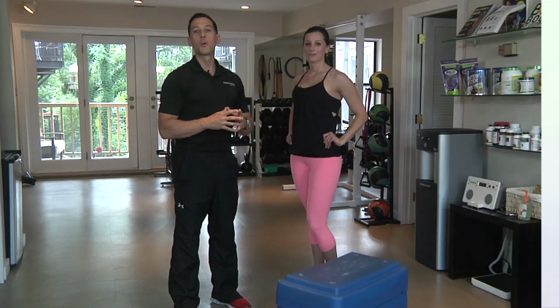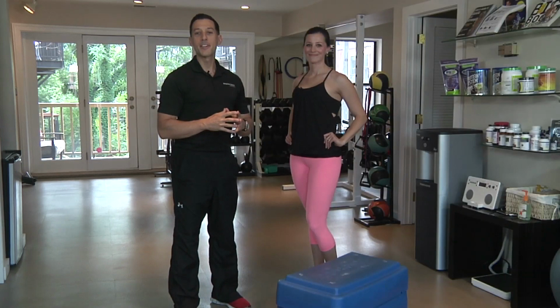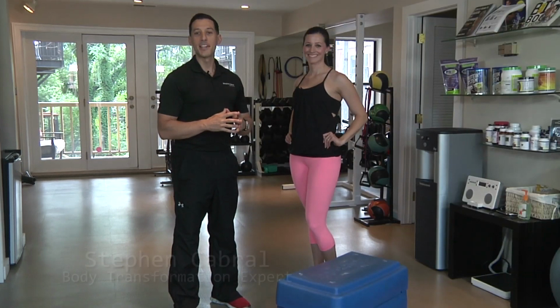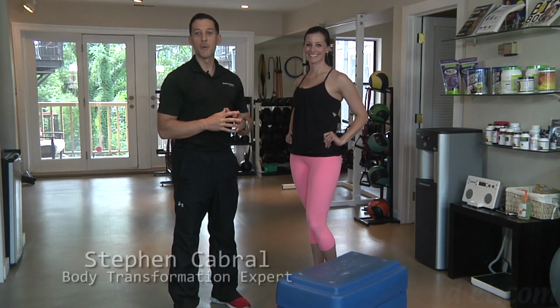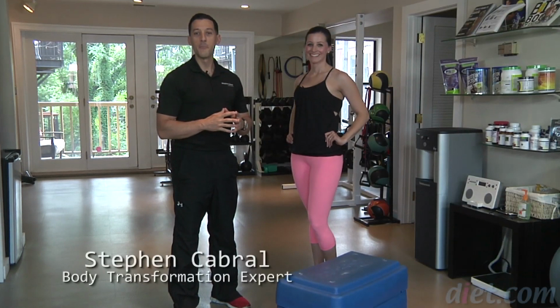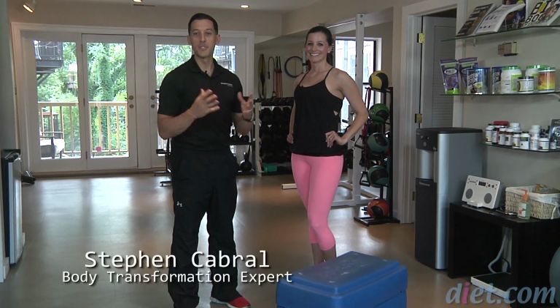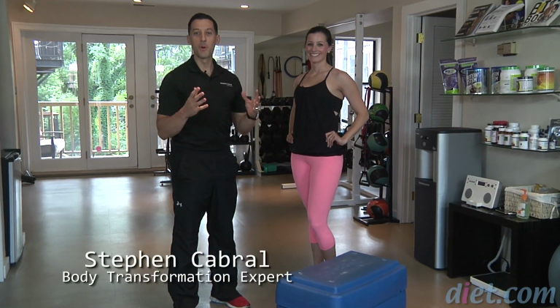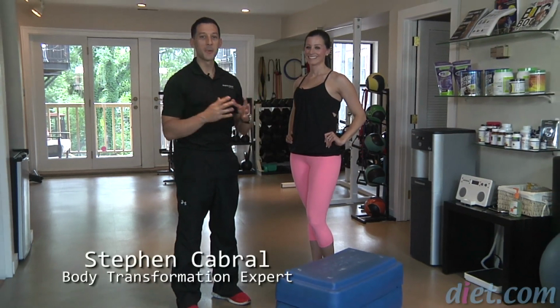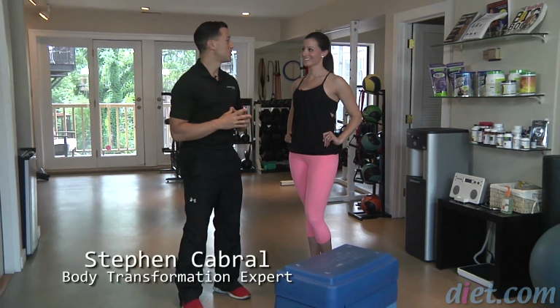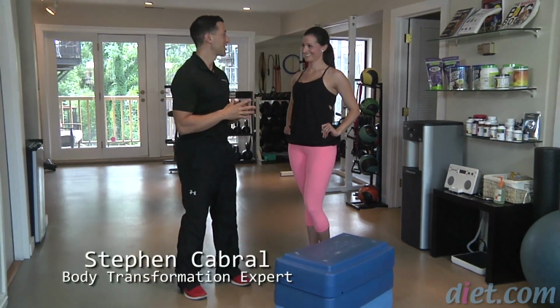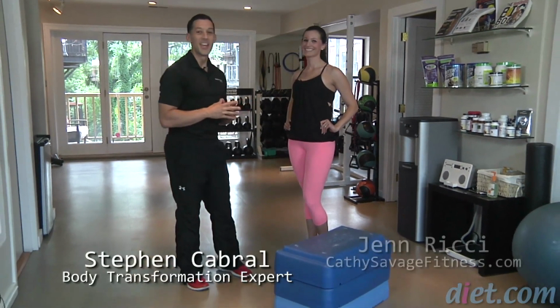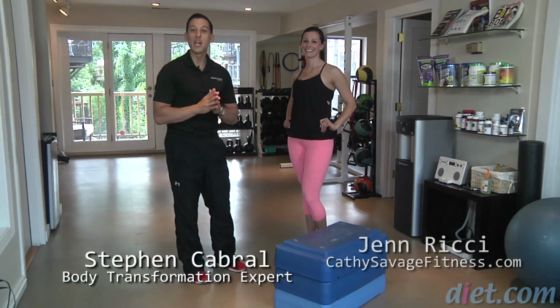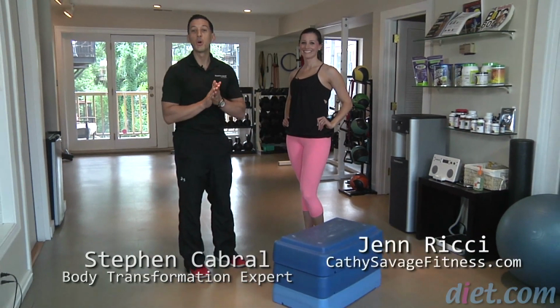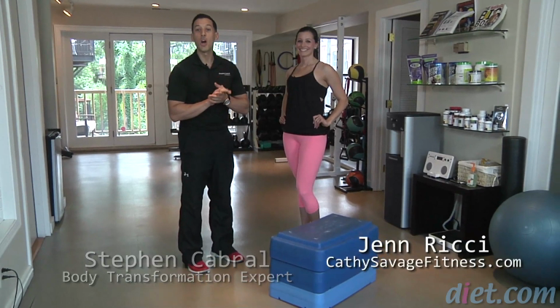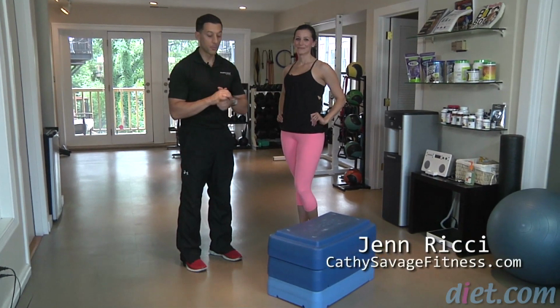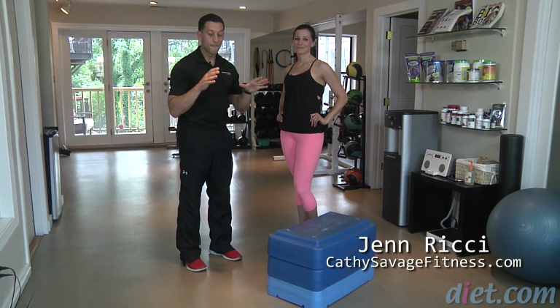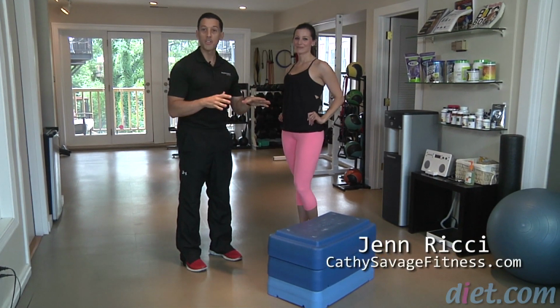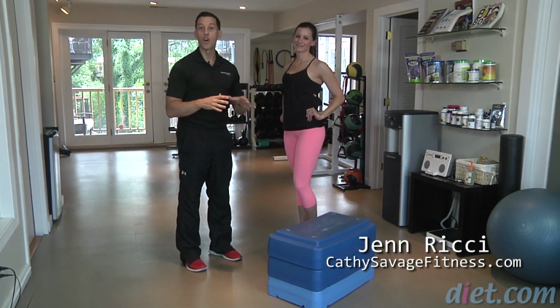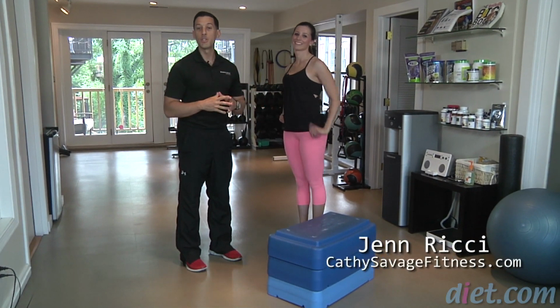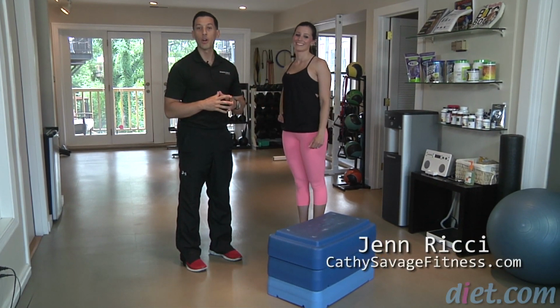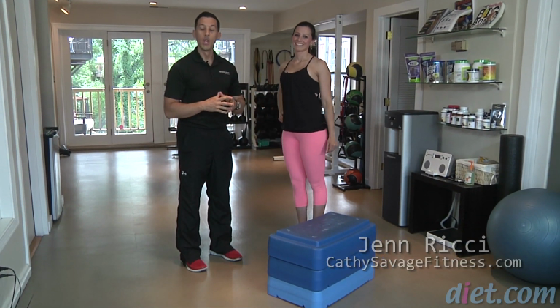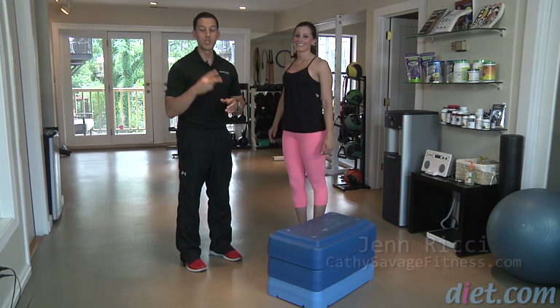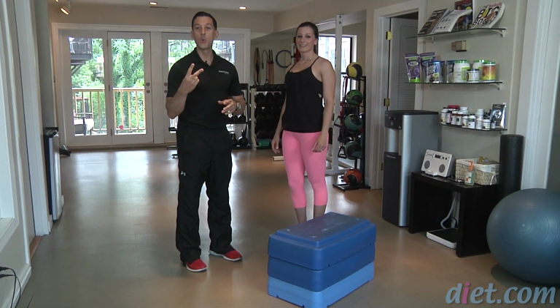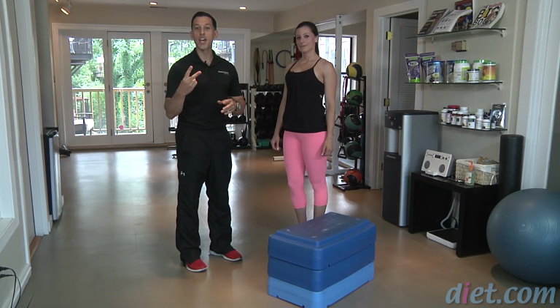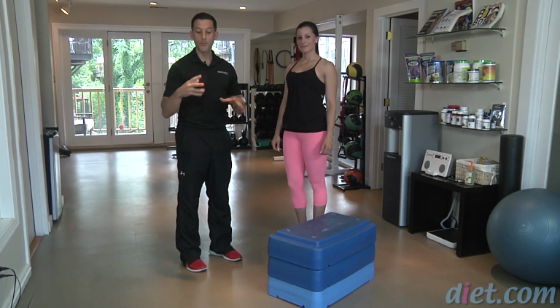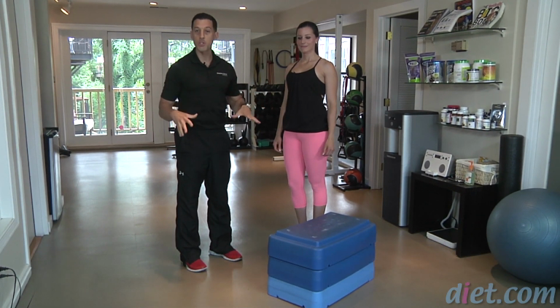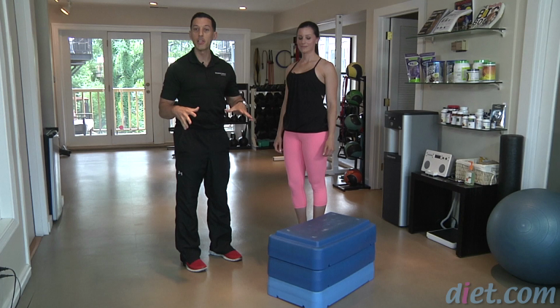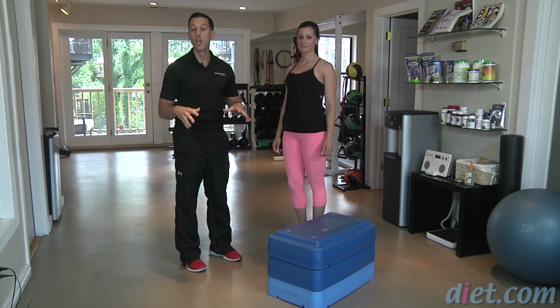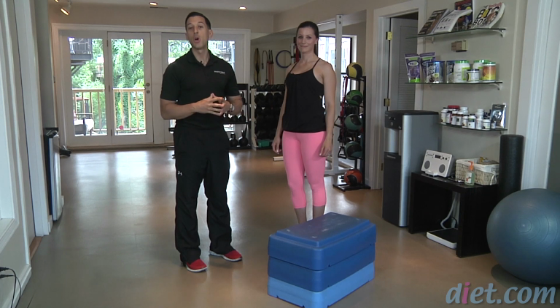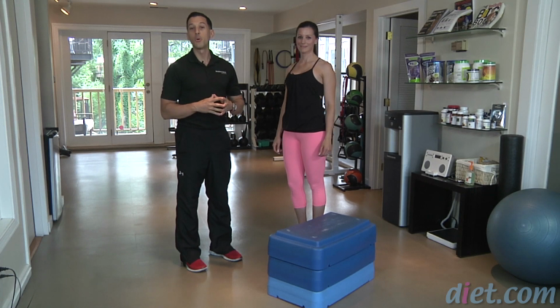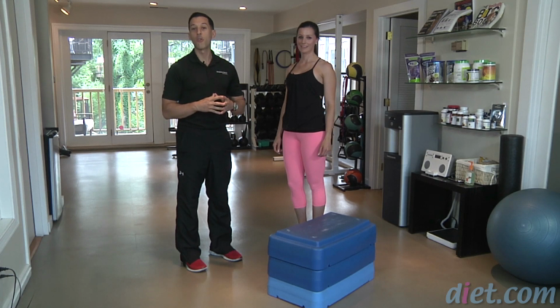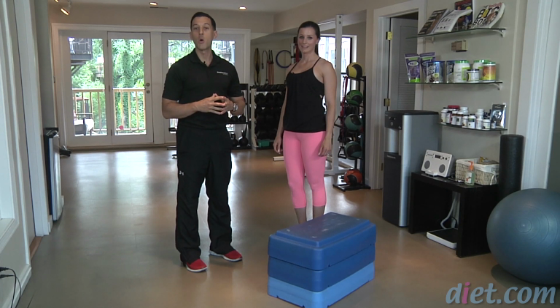Welcome back to Diet.com video. I'm Stephen Cabral and I'm here with Jen Rickey. Today we're going to go through an awesome box cardio interval workout. It's just two exercises focused on the legs but also on the heart rate as well.